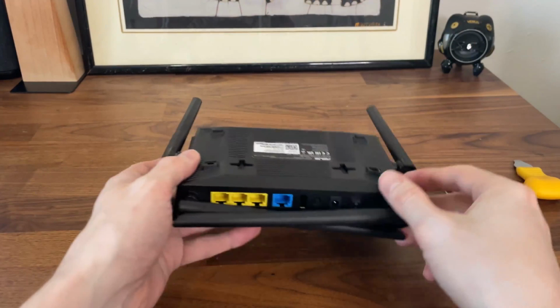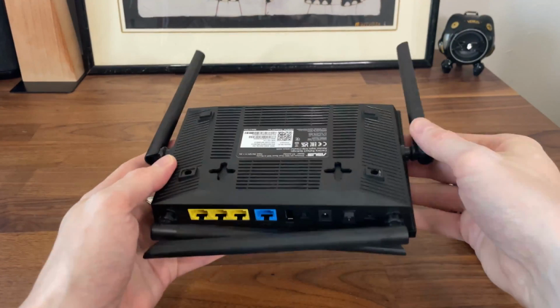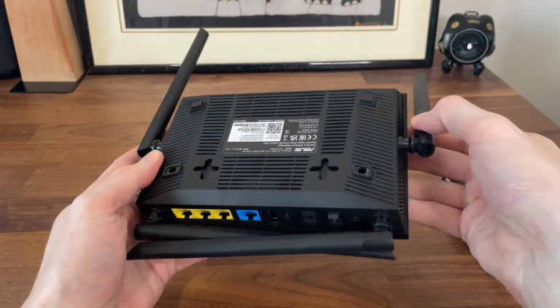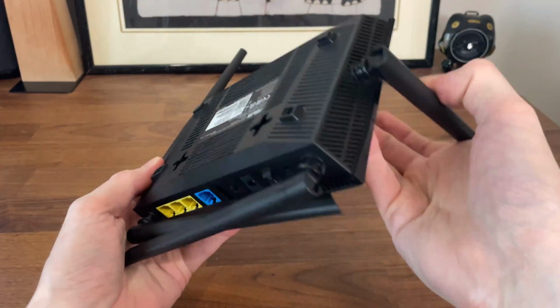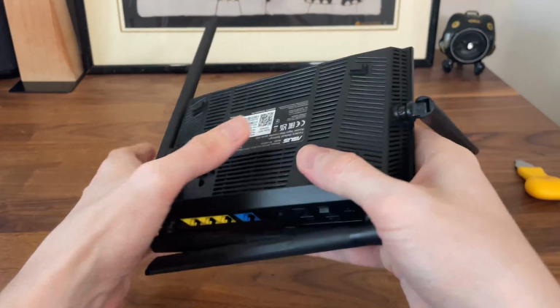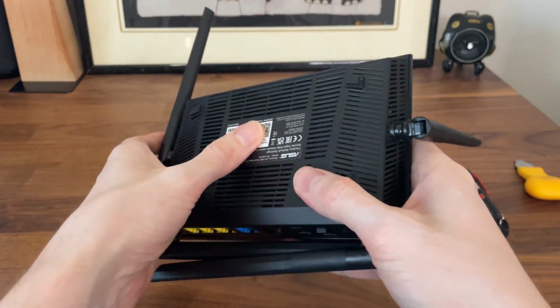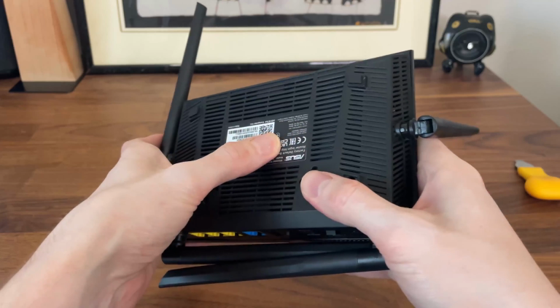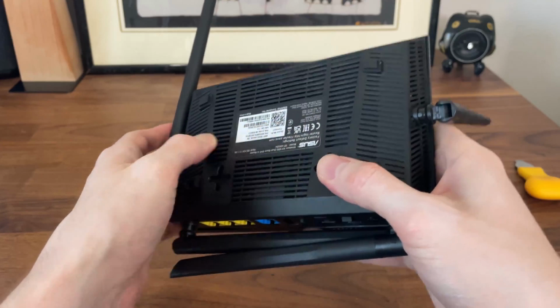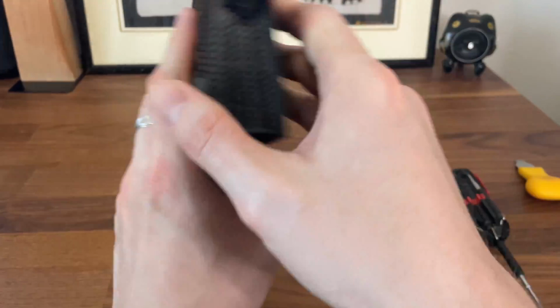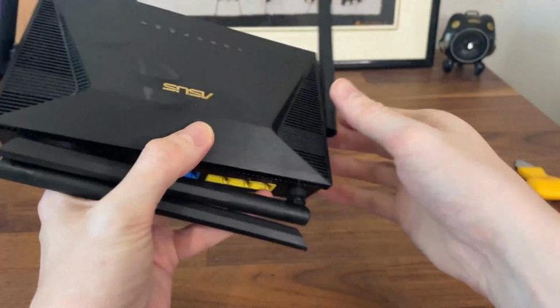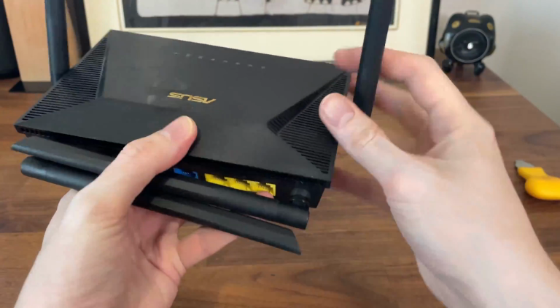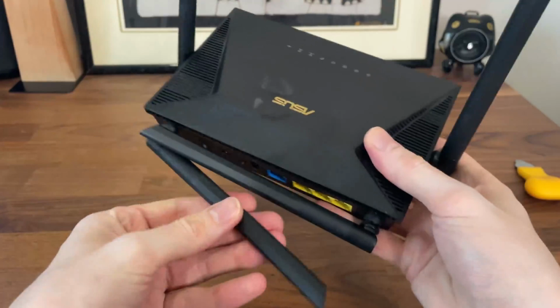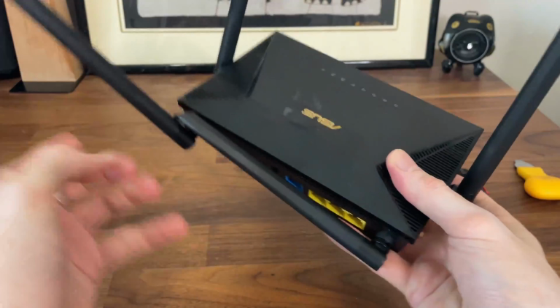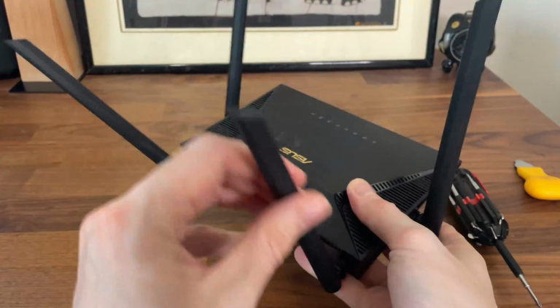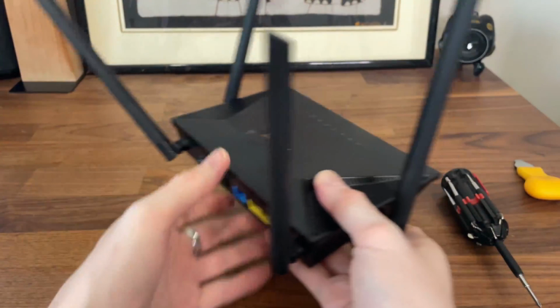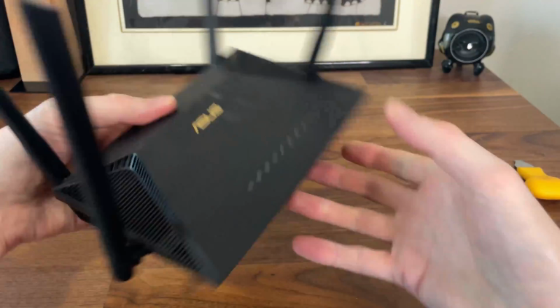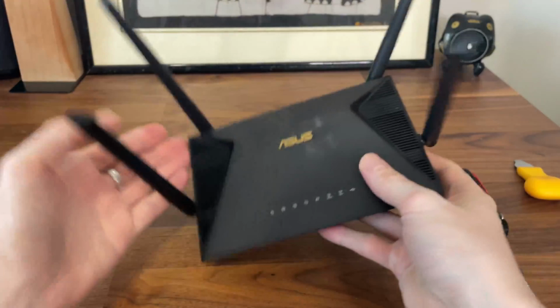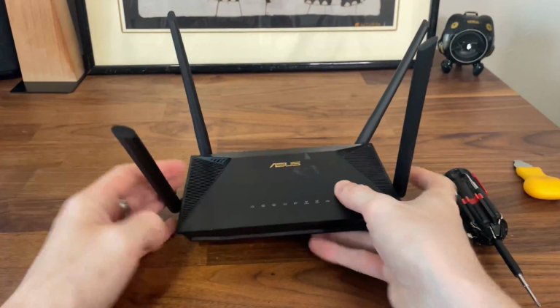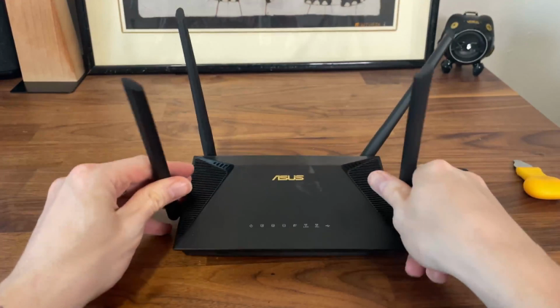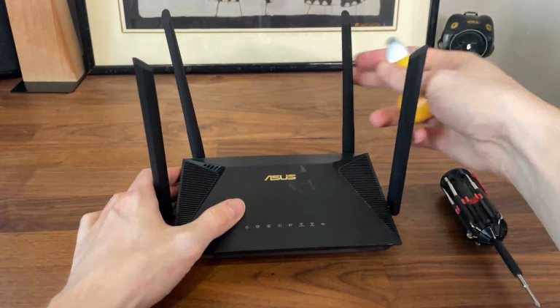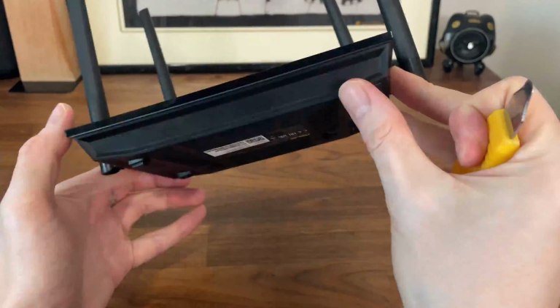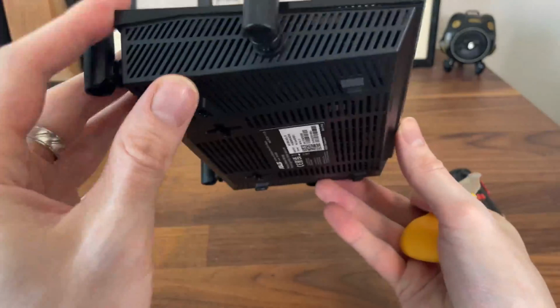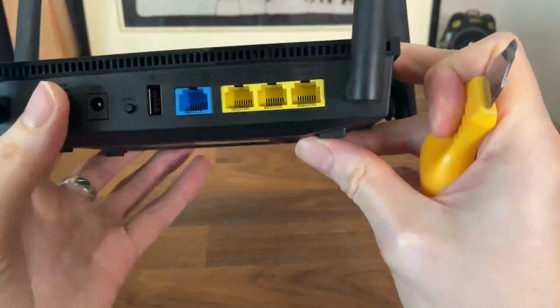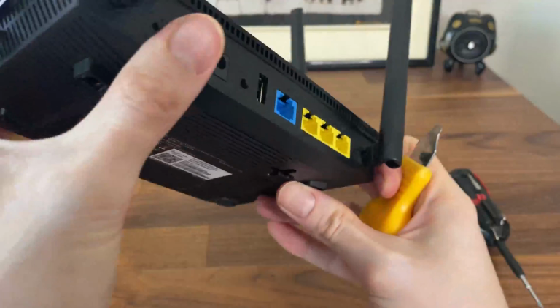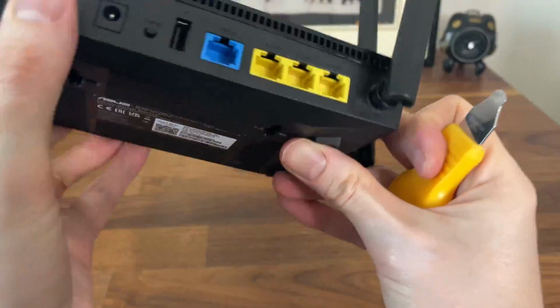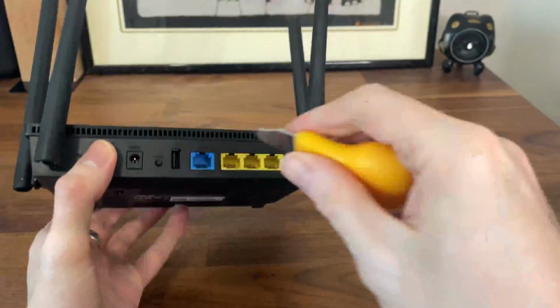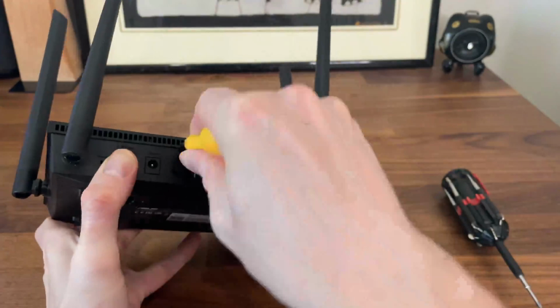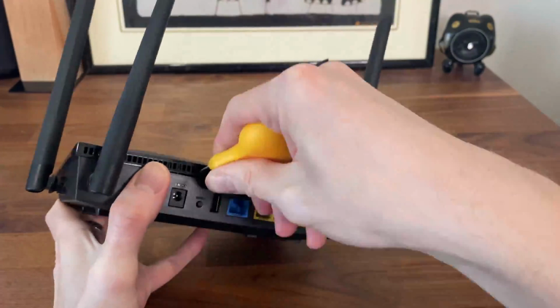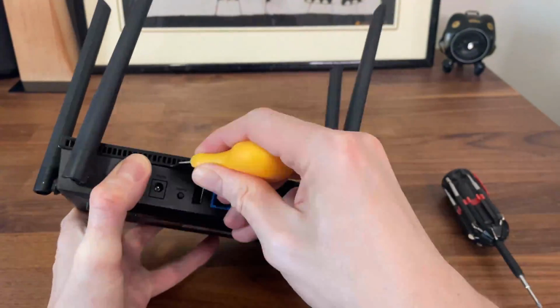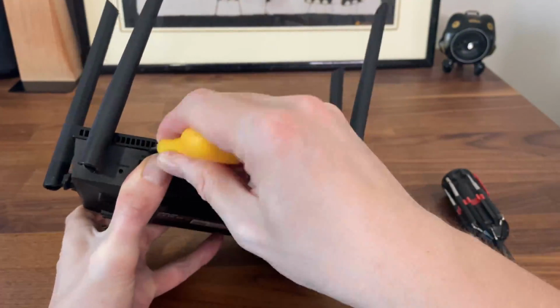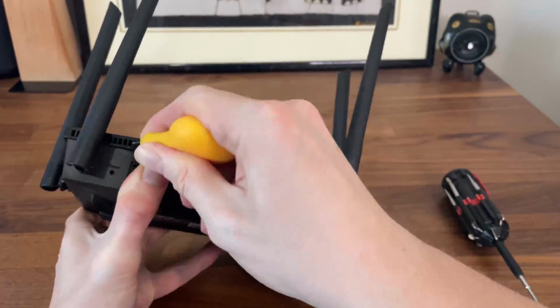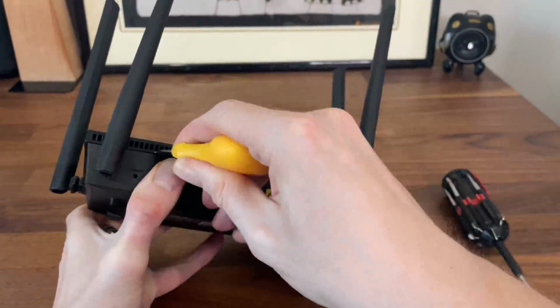It would have been nice if the antennas were detachable or at least a bit smaller. After the screws are out, use a prying tool to carefully detach the top side of the plastic case.